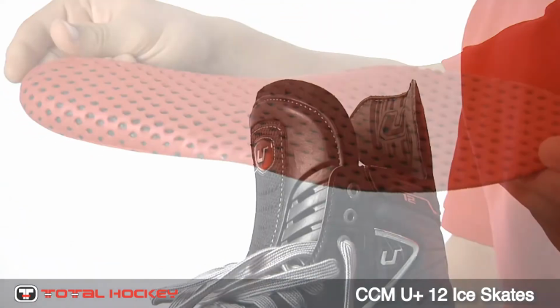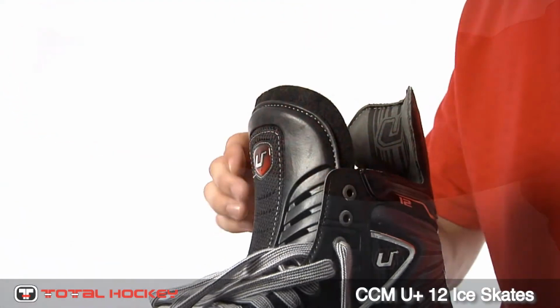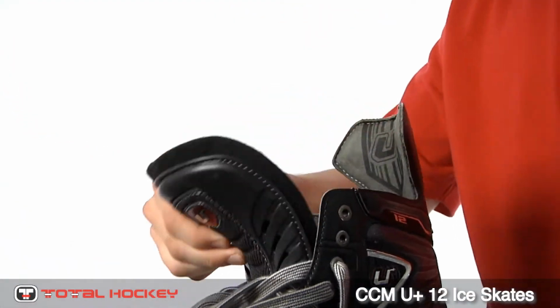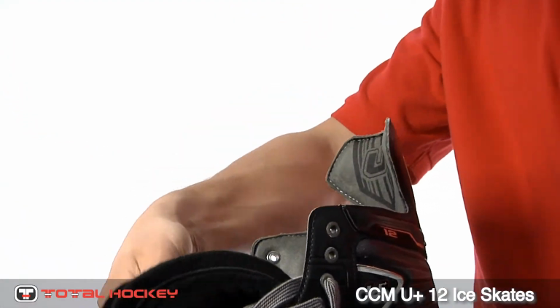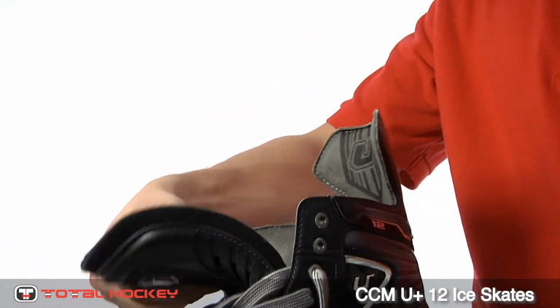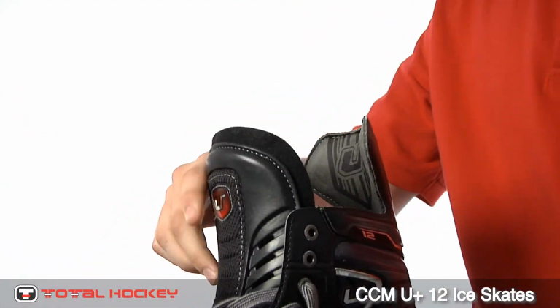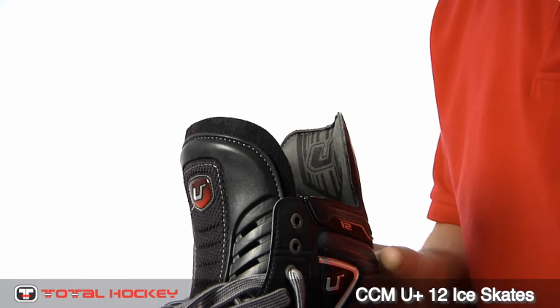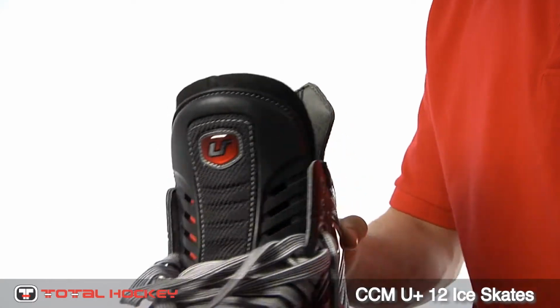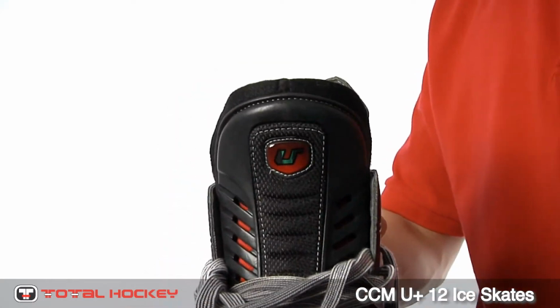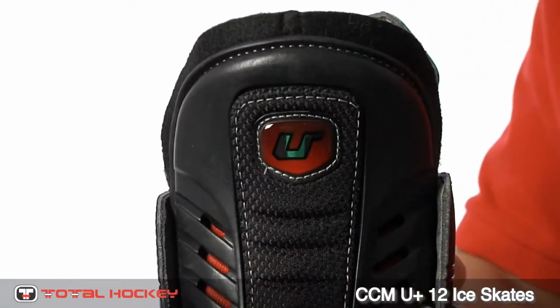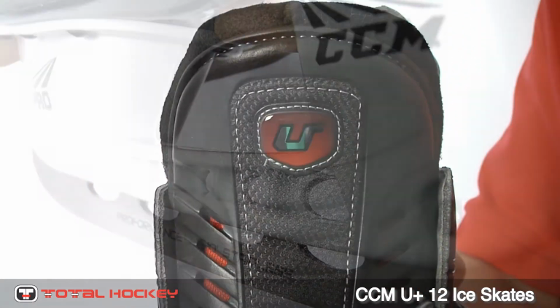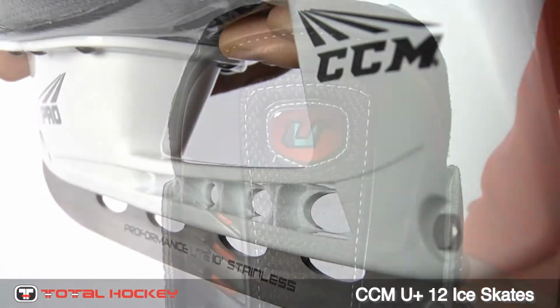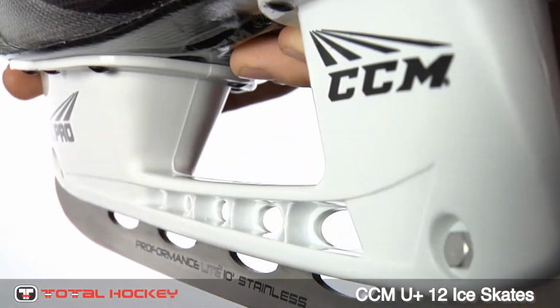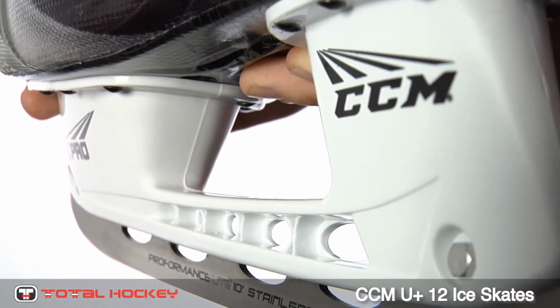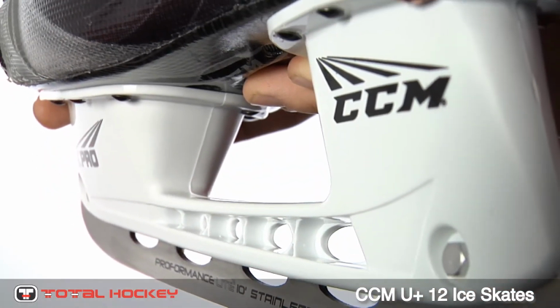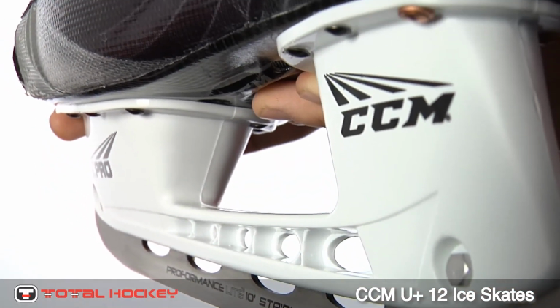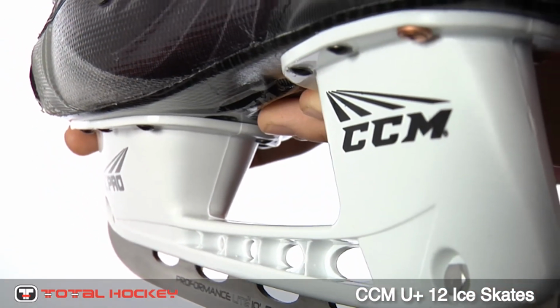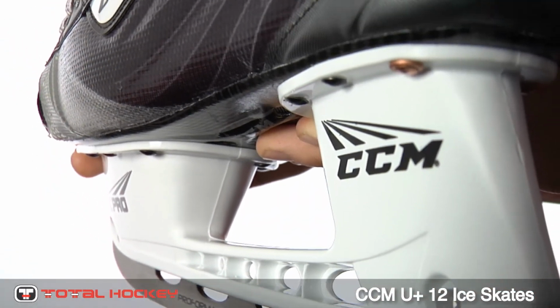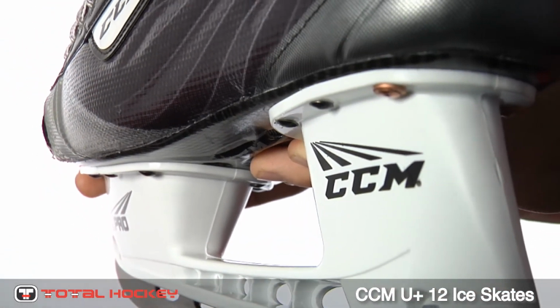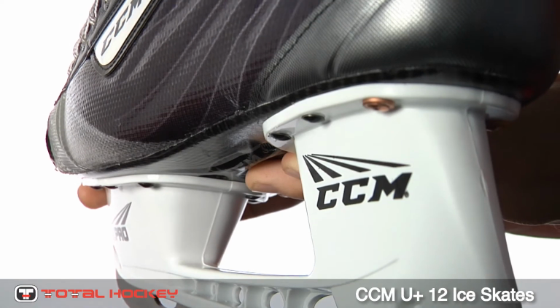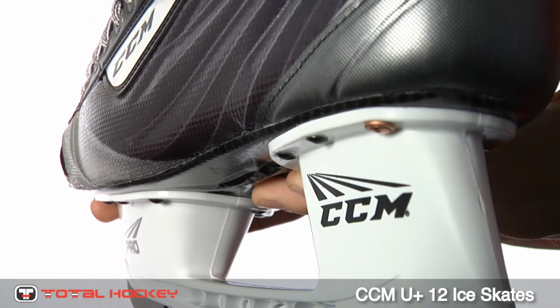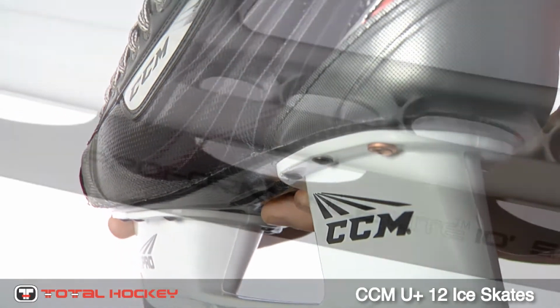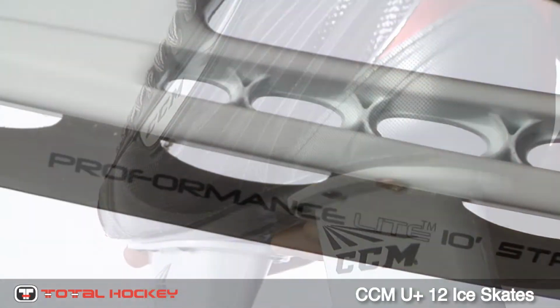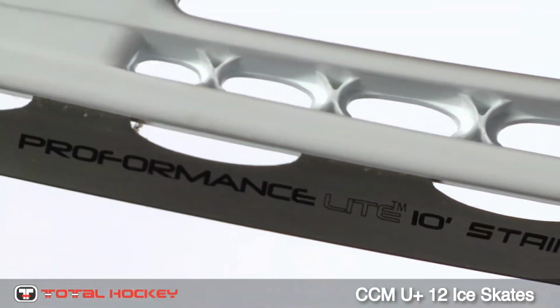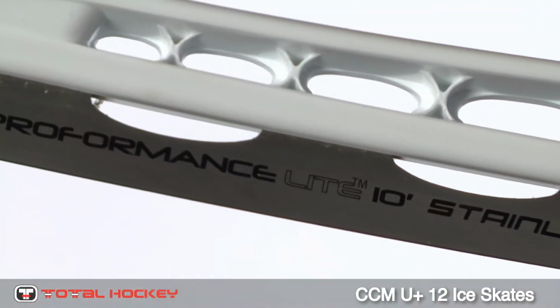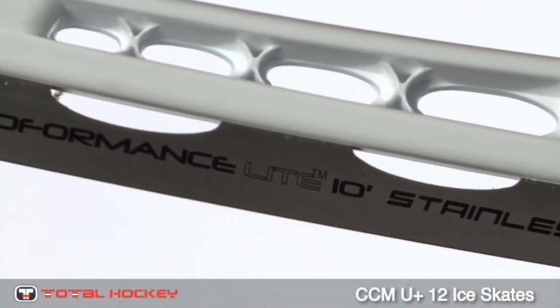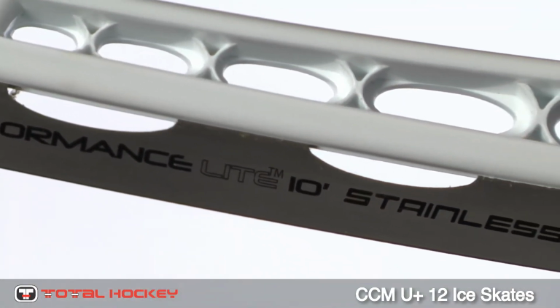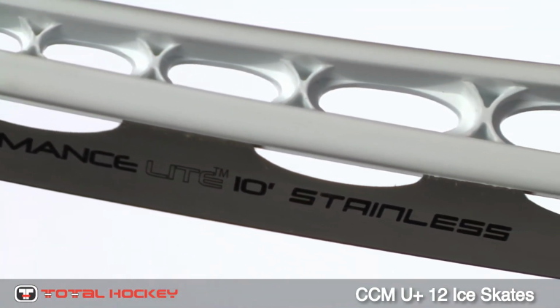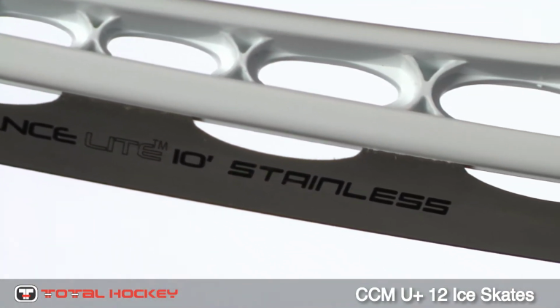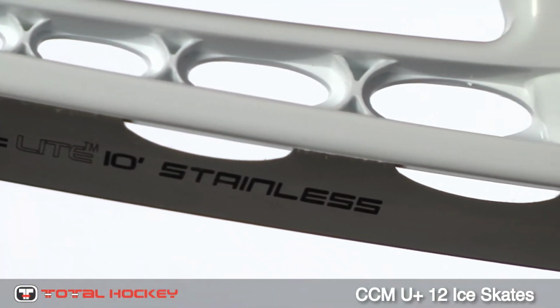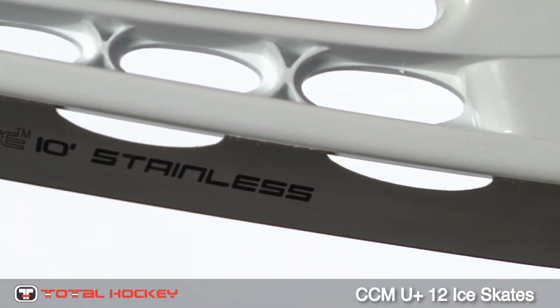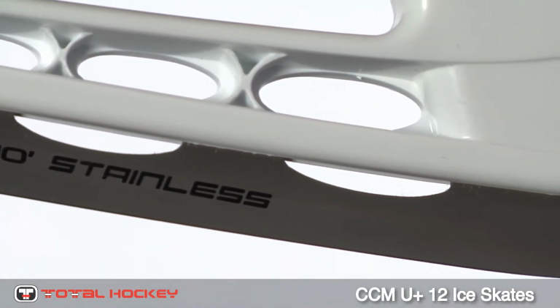The tongue is made of traditional felt with protective armor that runs down the front side. On the bottom of the skate is a carbon composite outsole connecting the boot to the holder. Finally, the U-Plus 12 skates come with the E-Pro holder and Performance Light Runner.